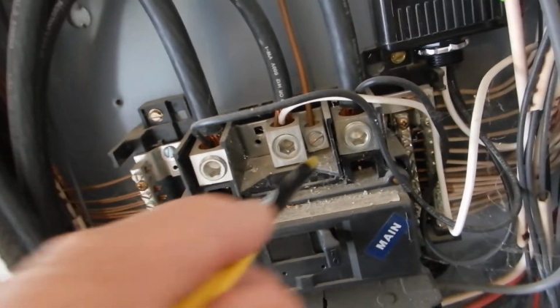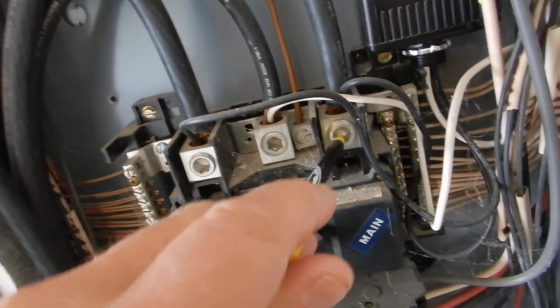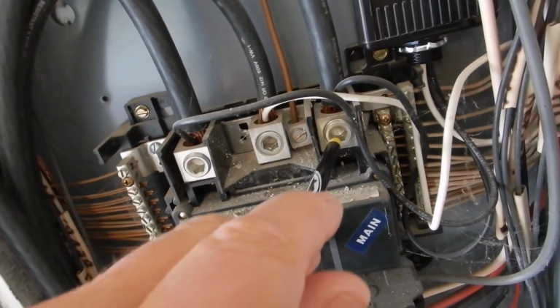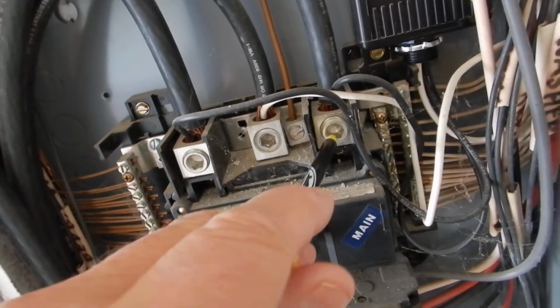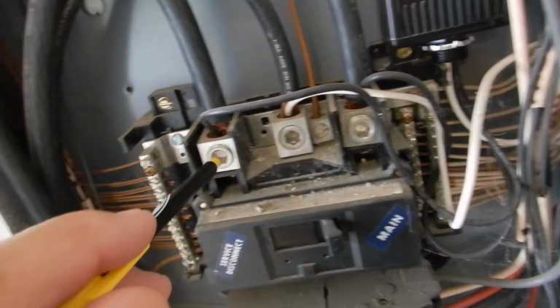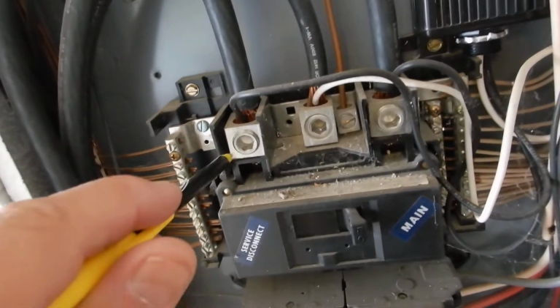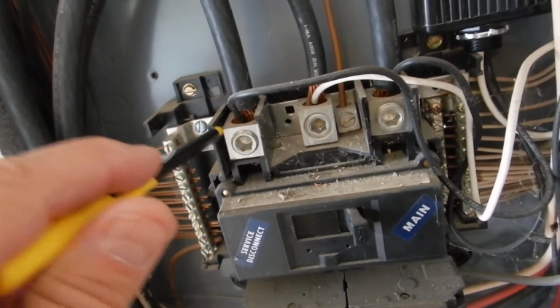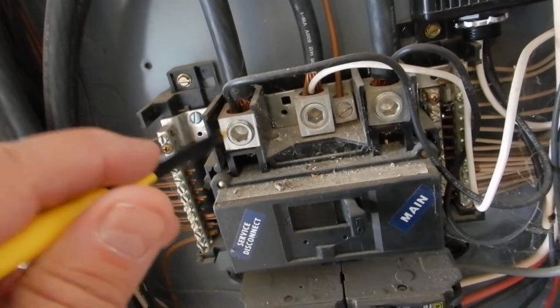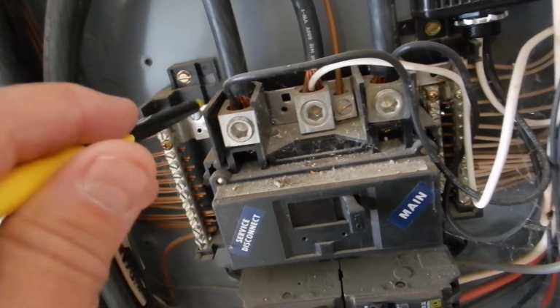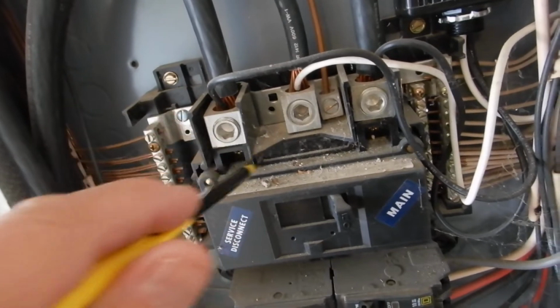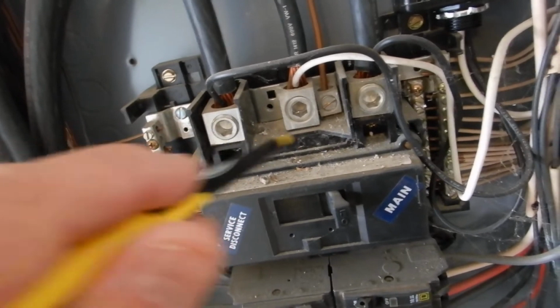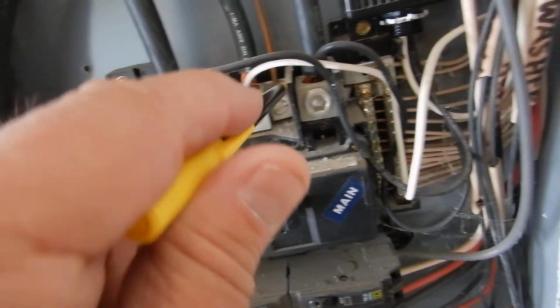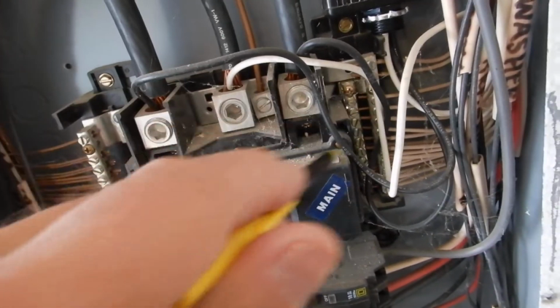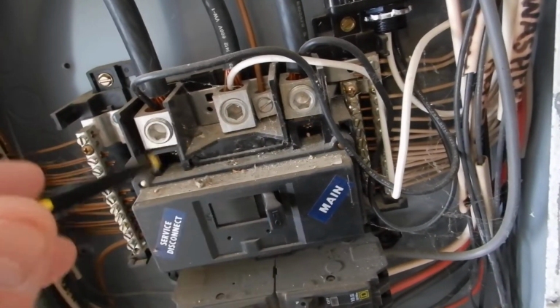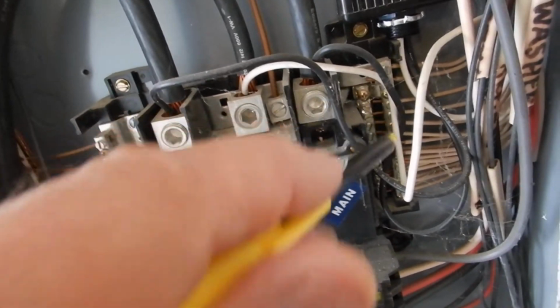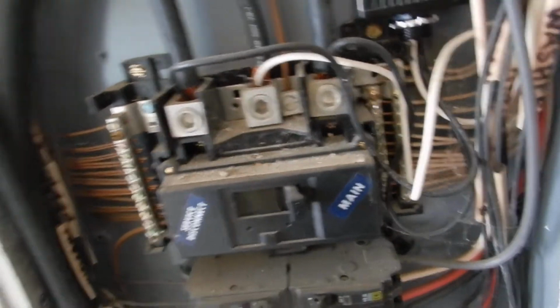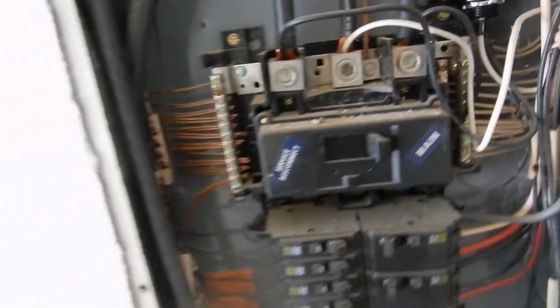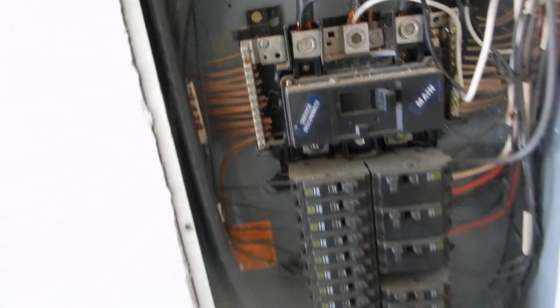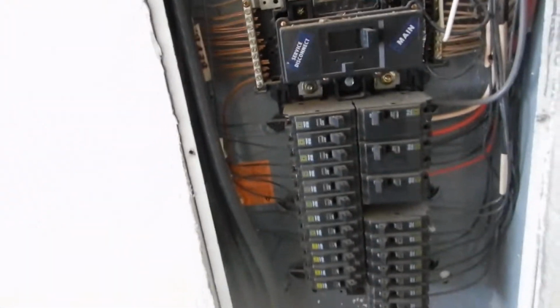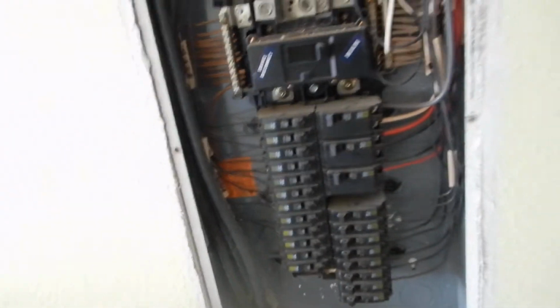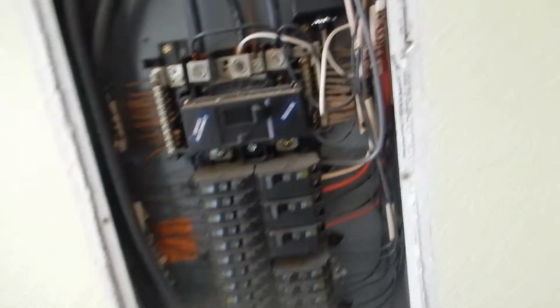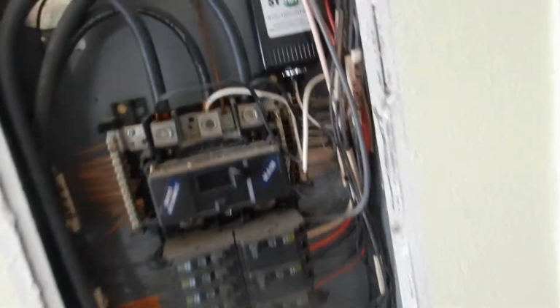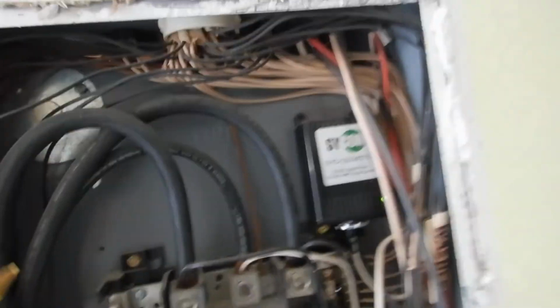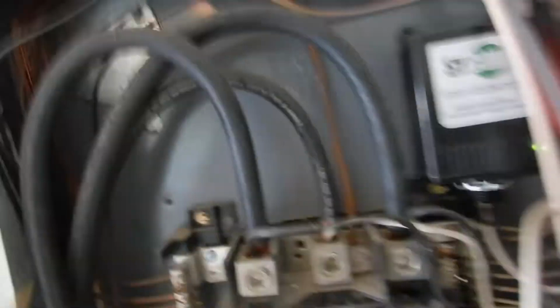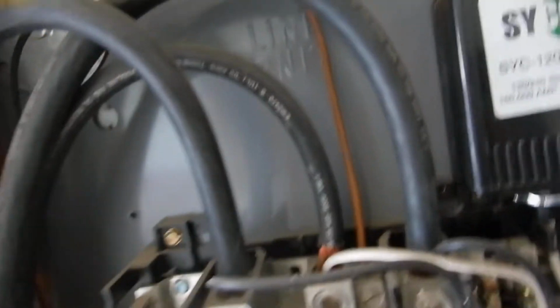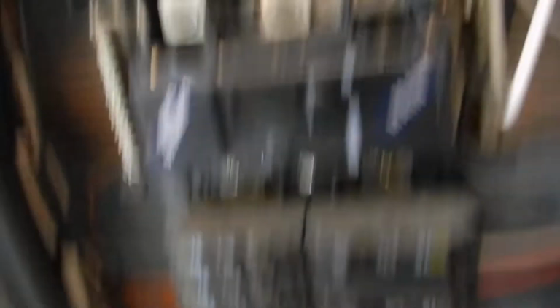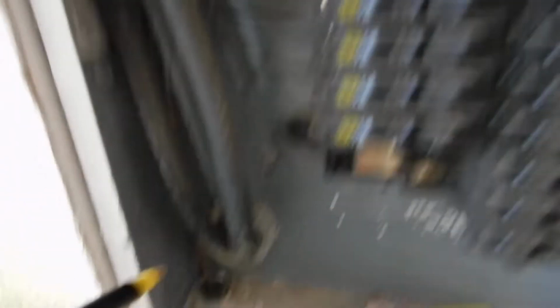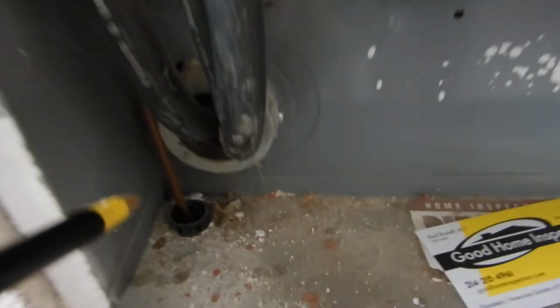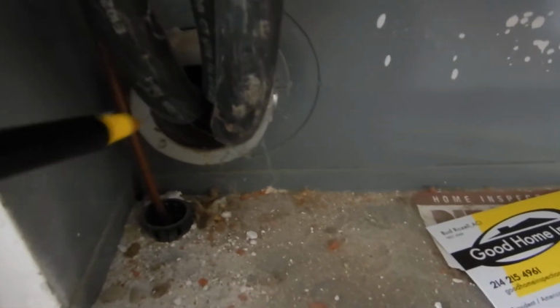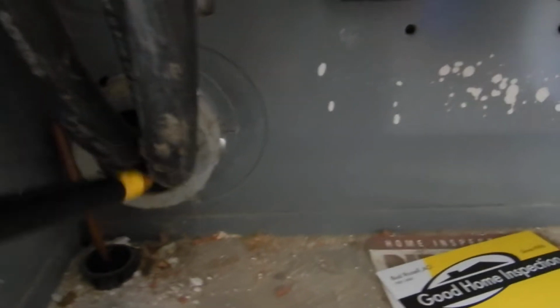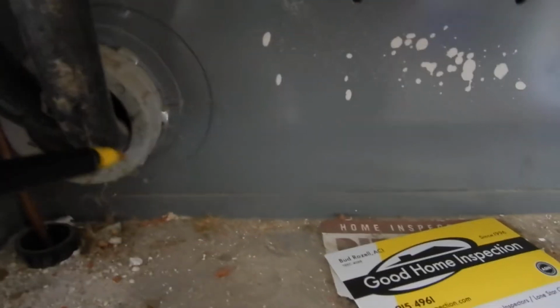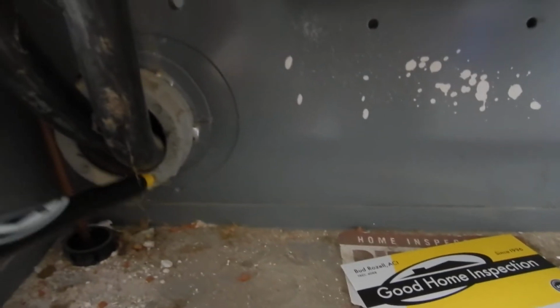This home is old enough that it probably wasn't required, but there should be neoprene covers over both L1 and L2 coming into the cabinet. It's a safety device — if you don't know those are hot, you don't belong in this cabinet.